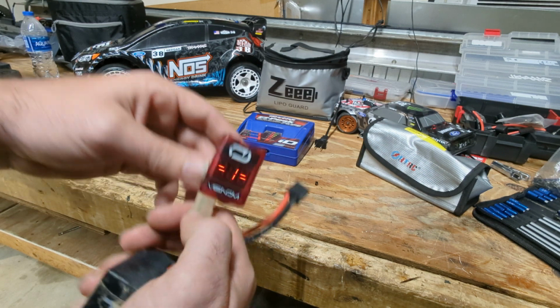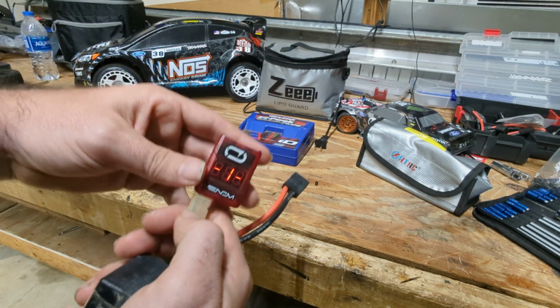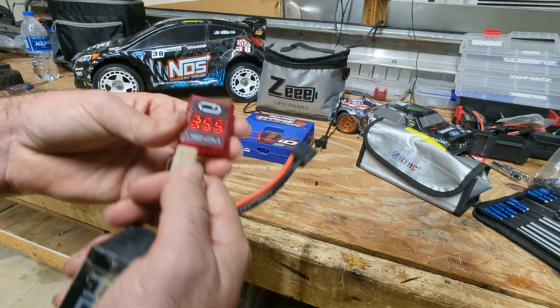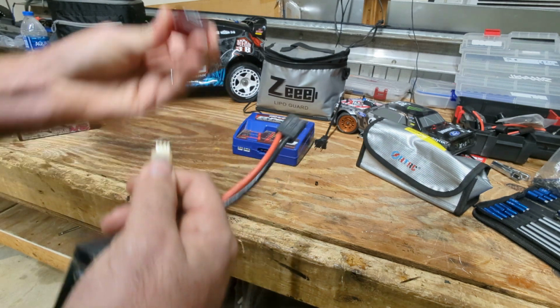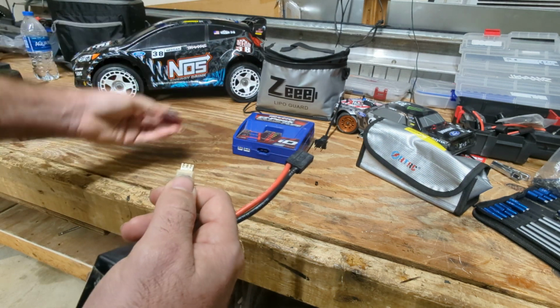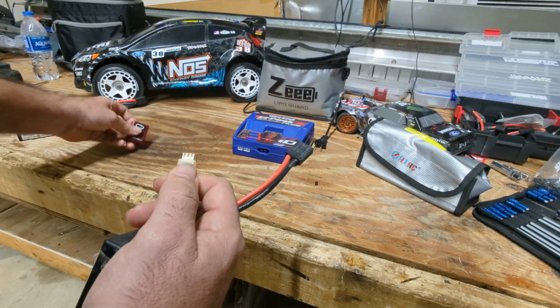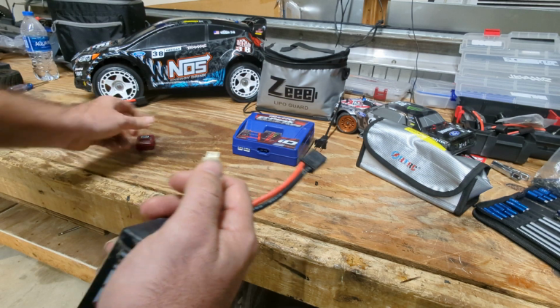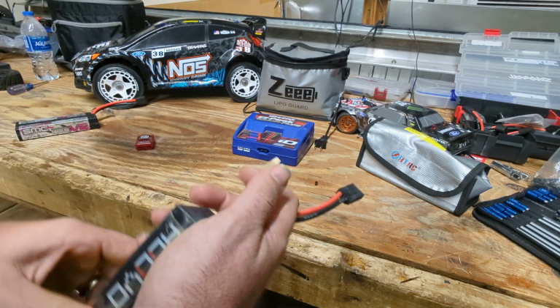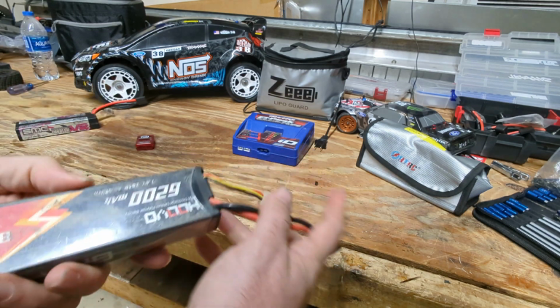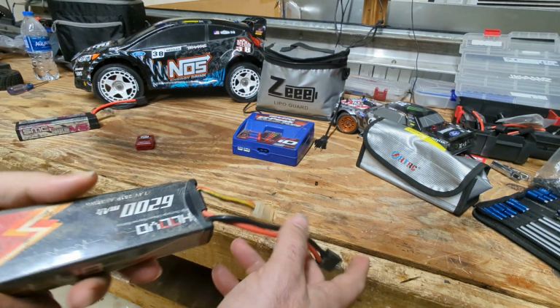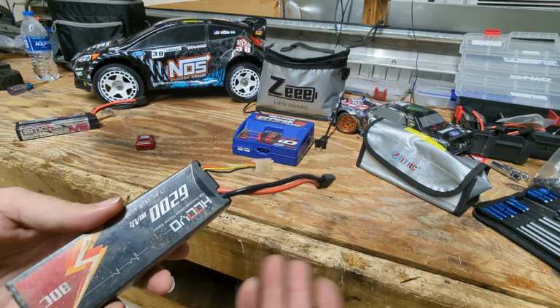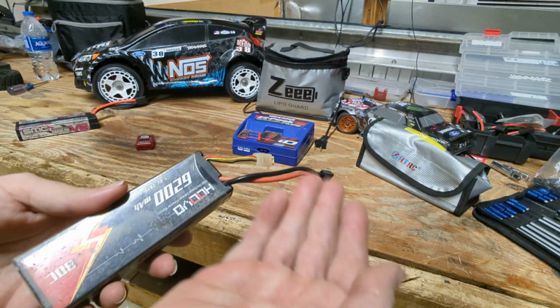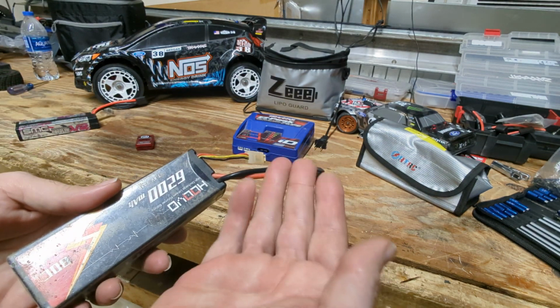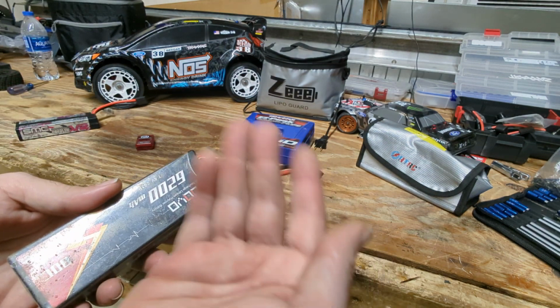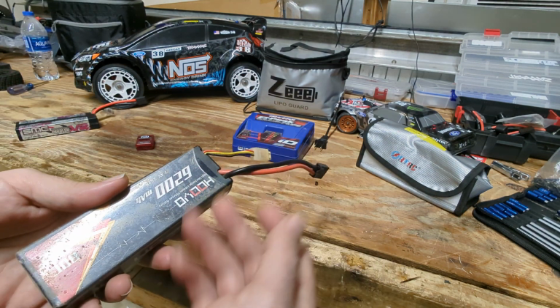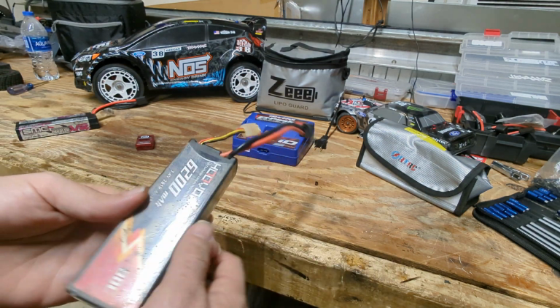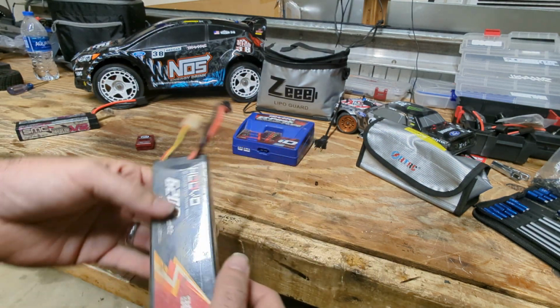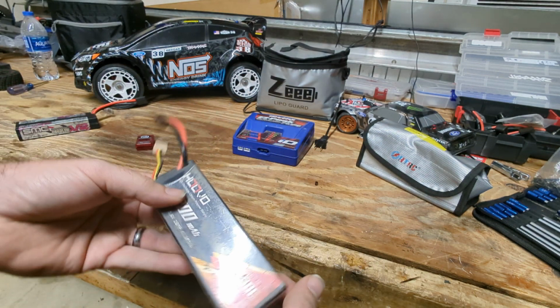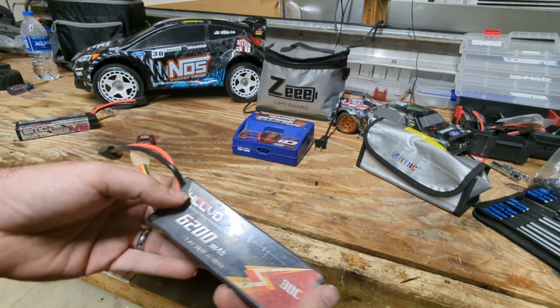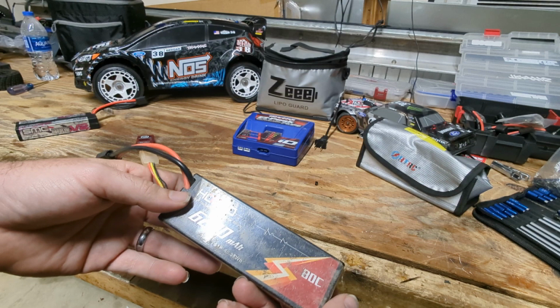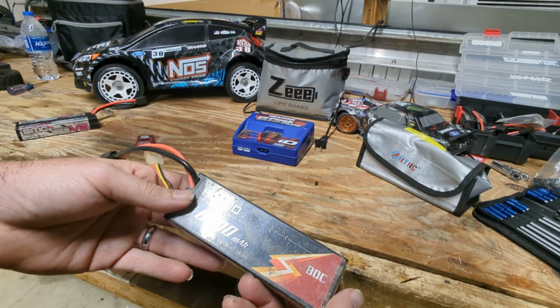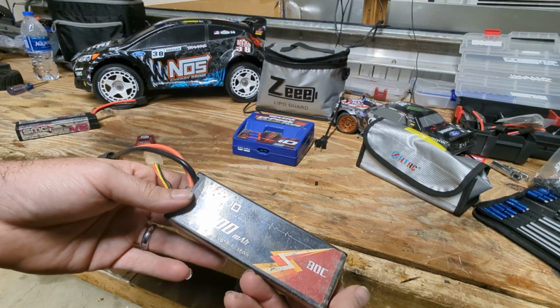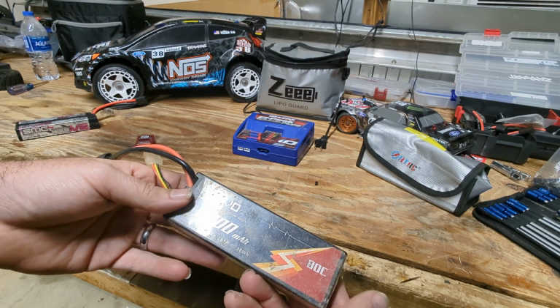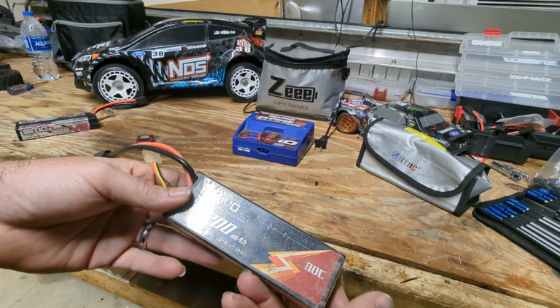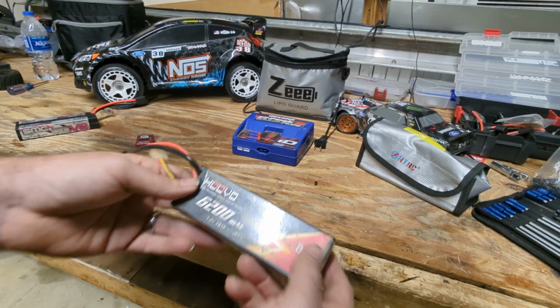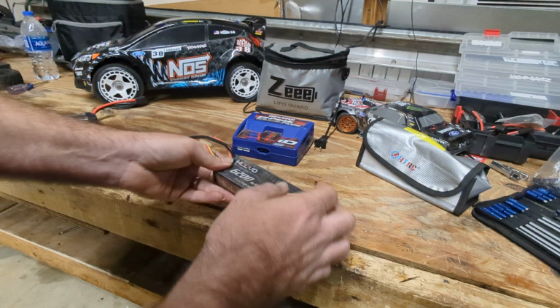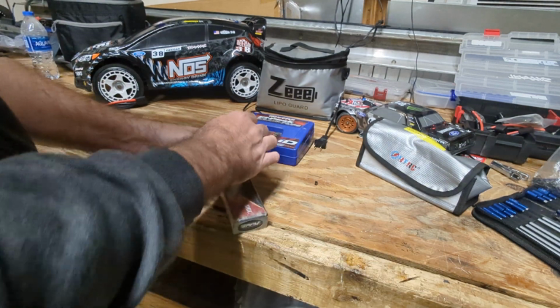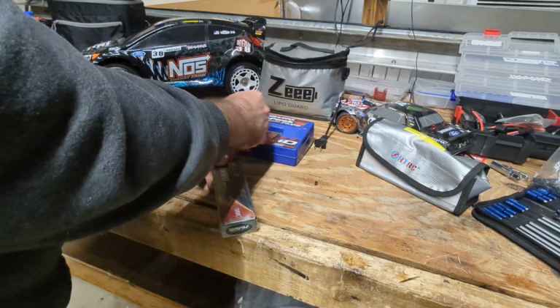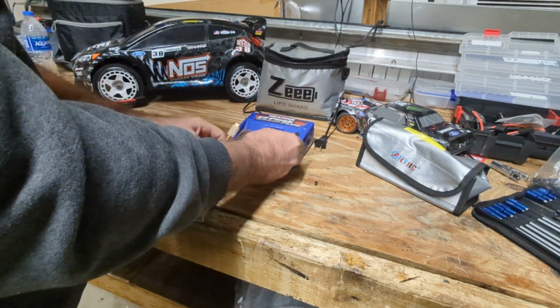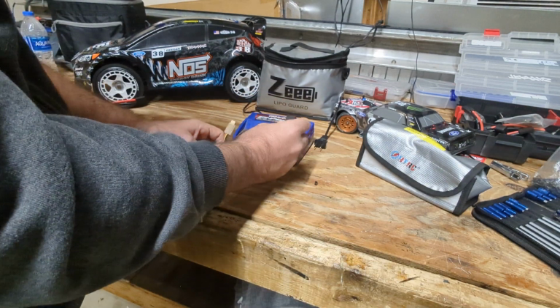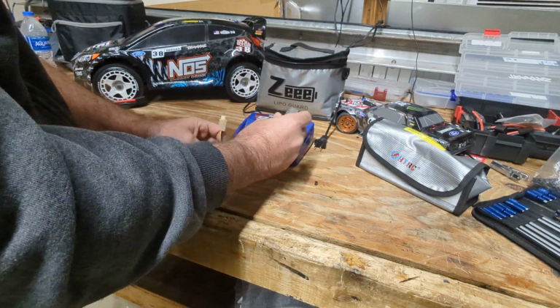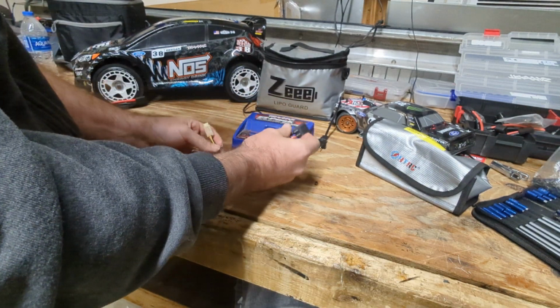So here's the bypass — this is how you get away with bringing it back. What you're going to do is bring the voltage back up real quick, and then you'll be able to charge again.